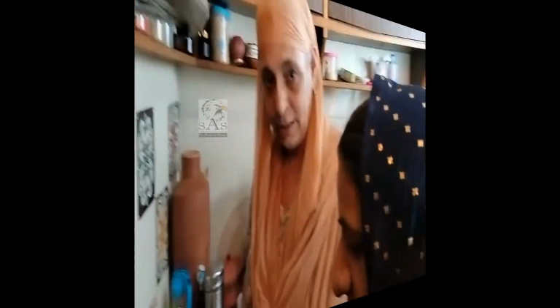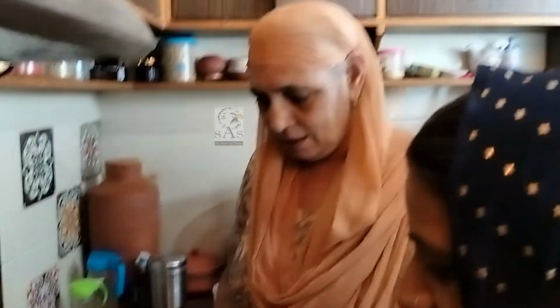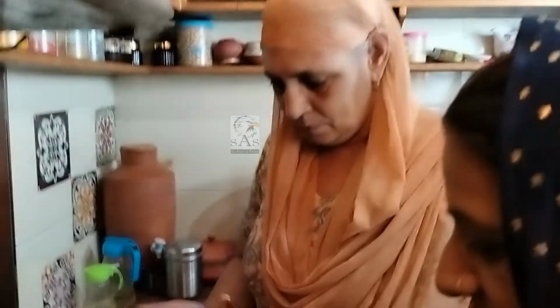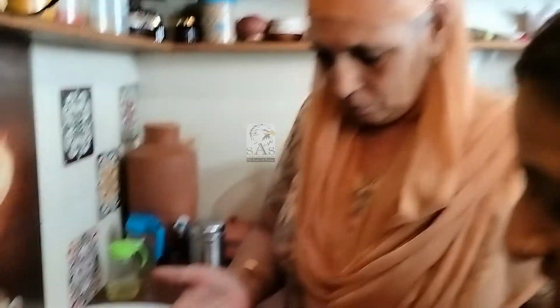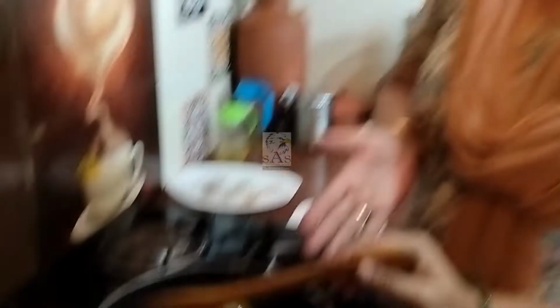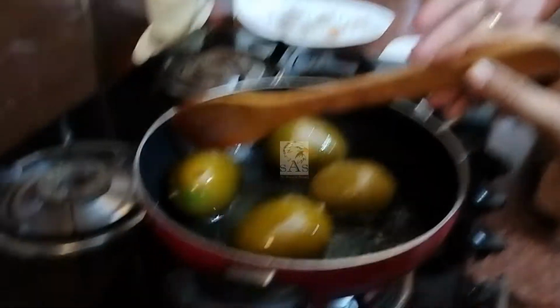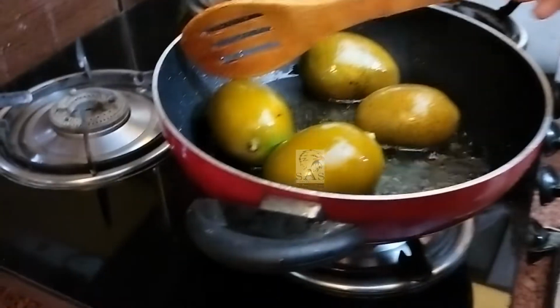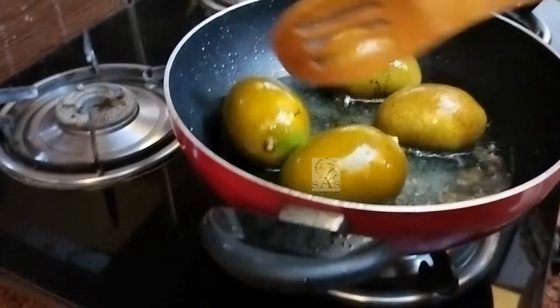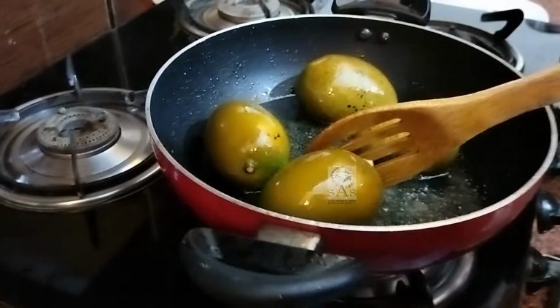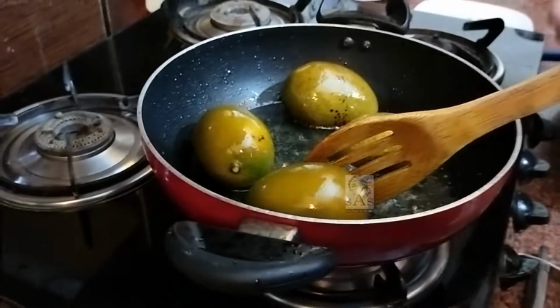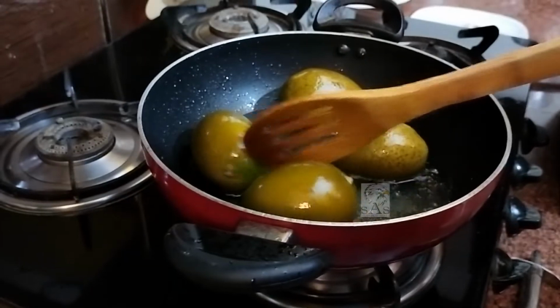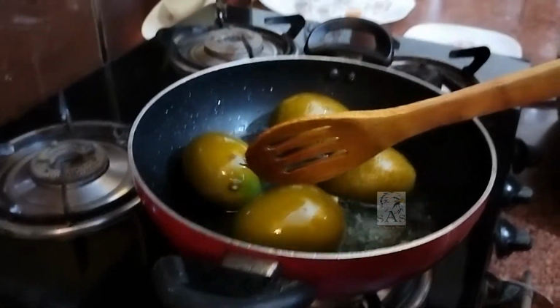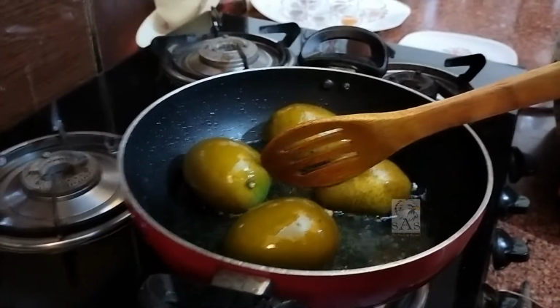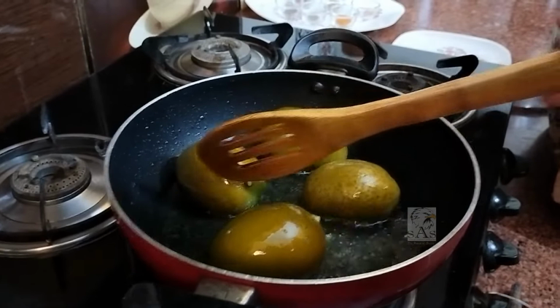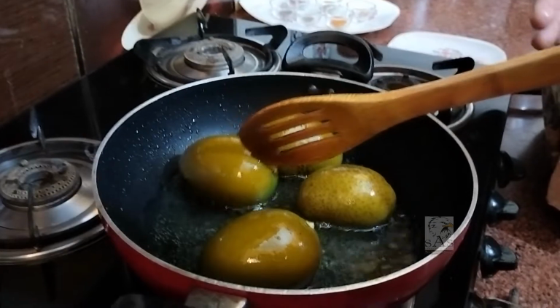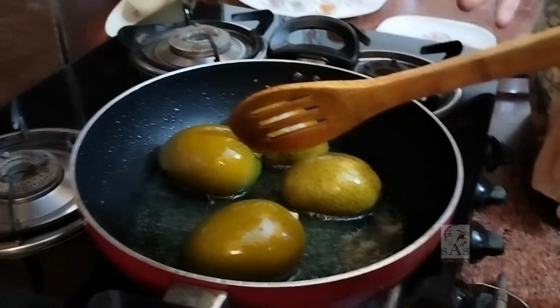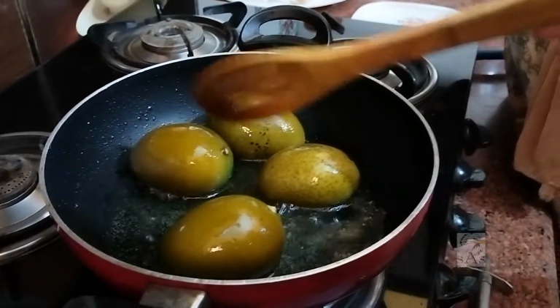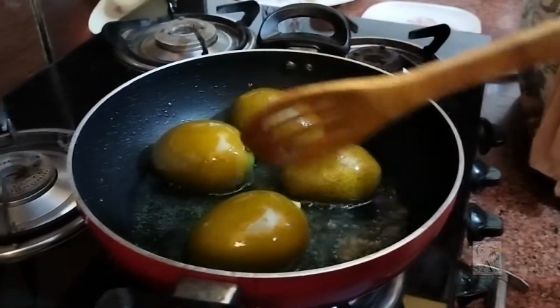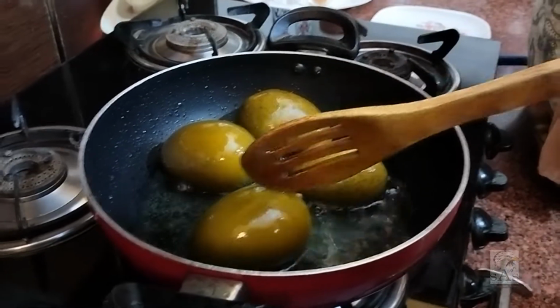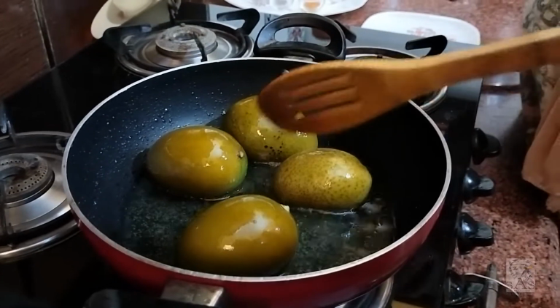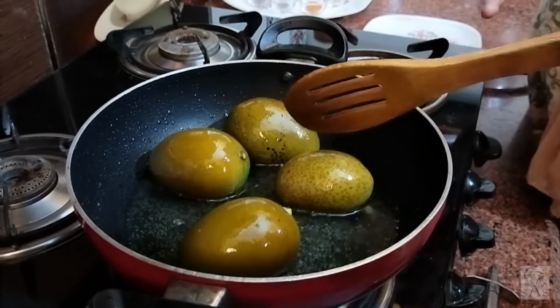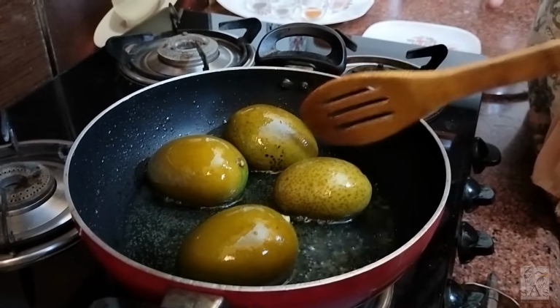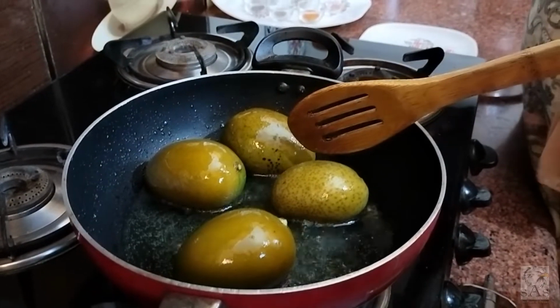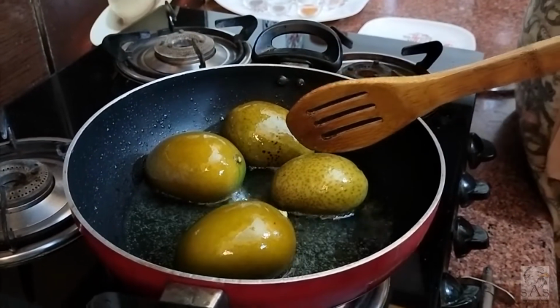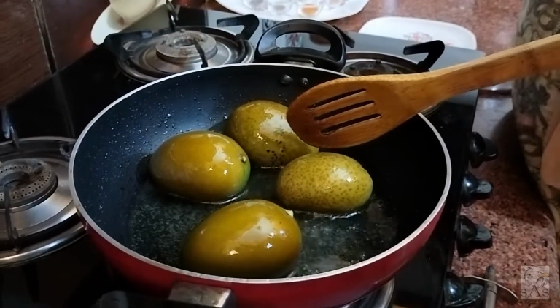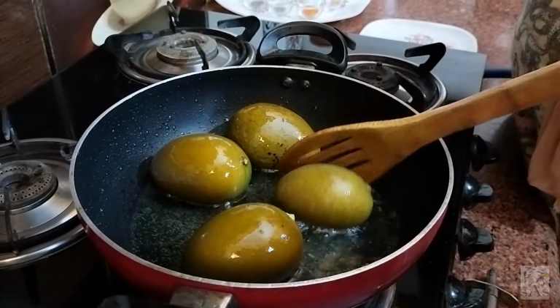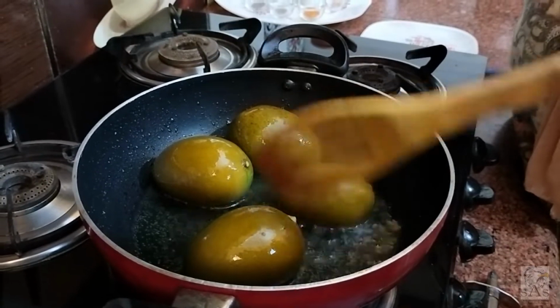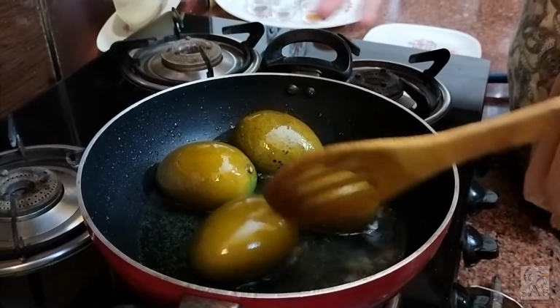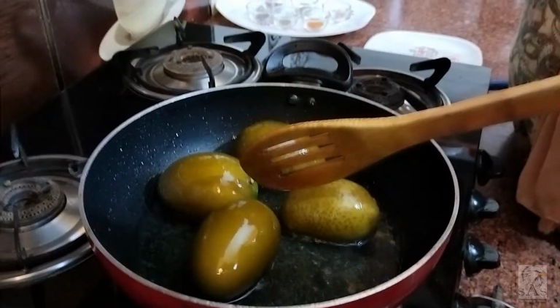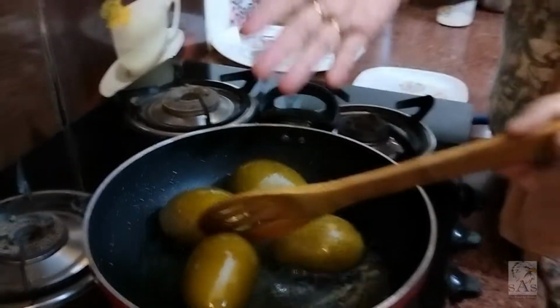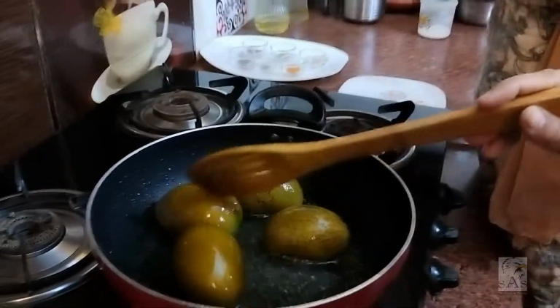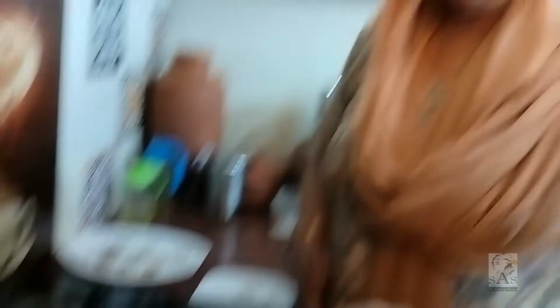This beautiful dish is very much loved by my family members, but I think it is very simple. This is a bit difficult. And today I have been very proud of my friends. I have made everything from our hands.